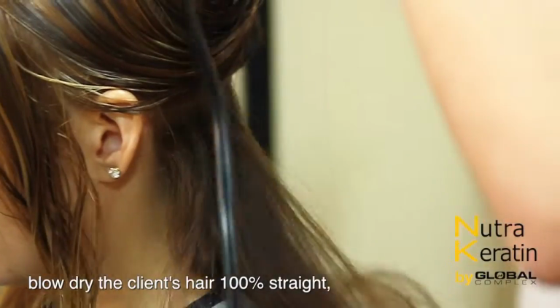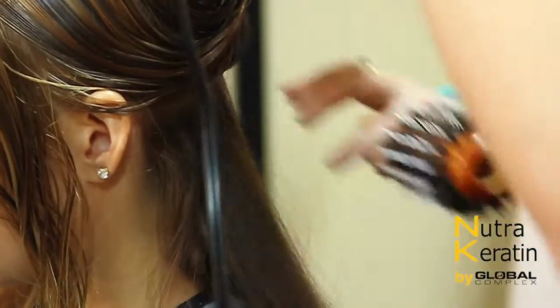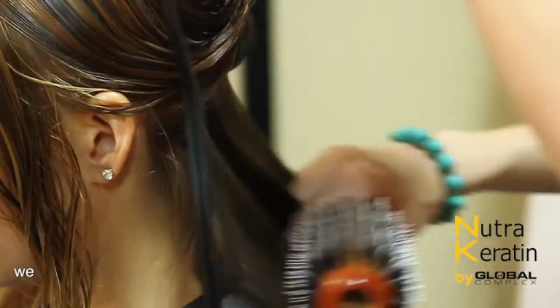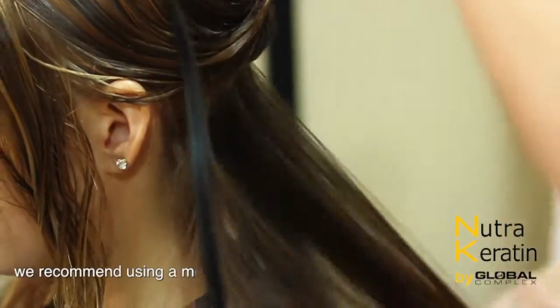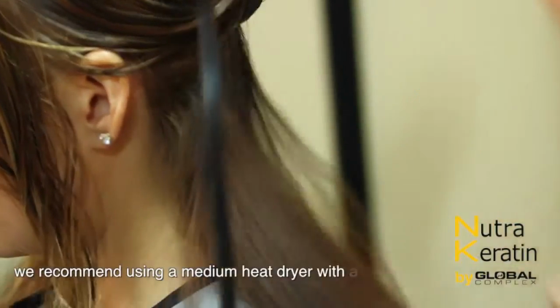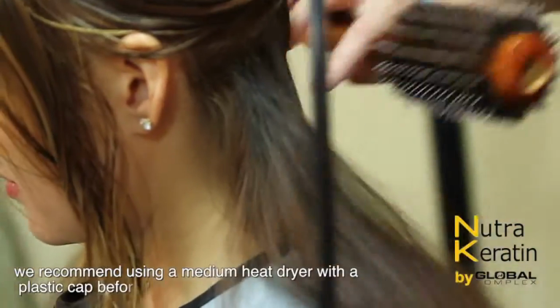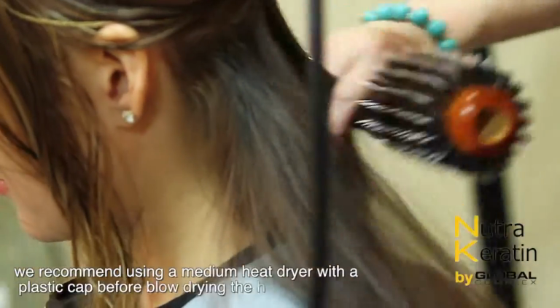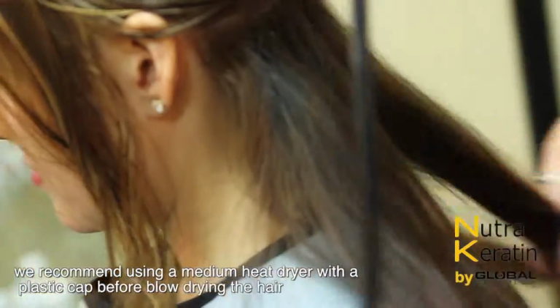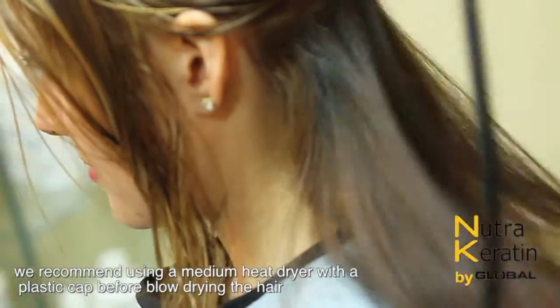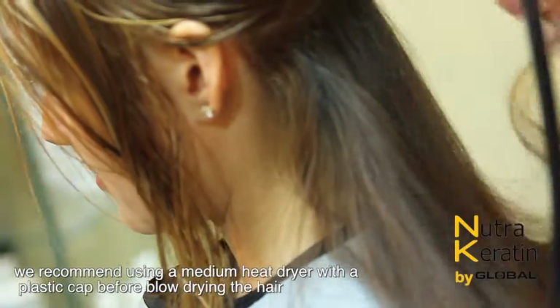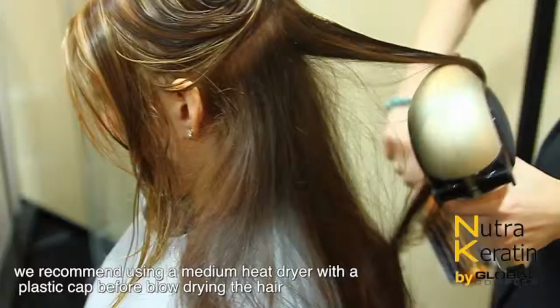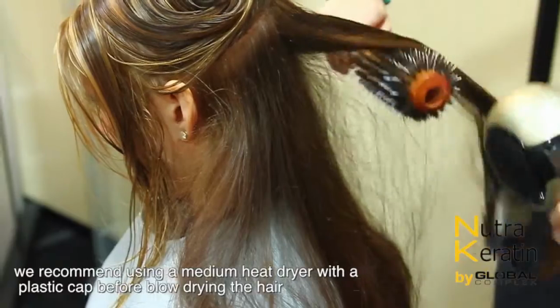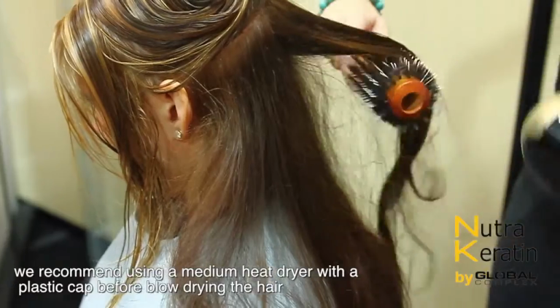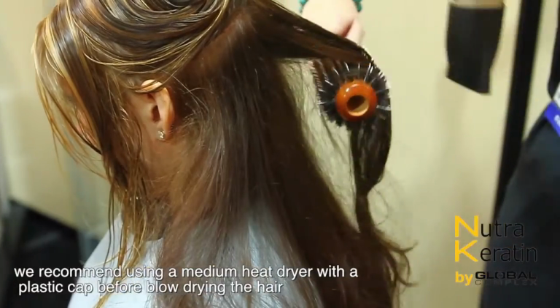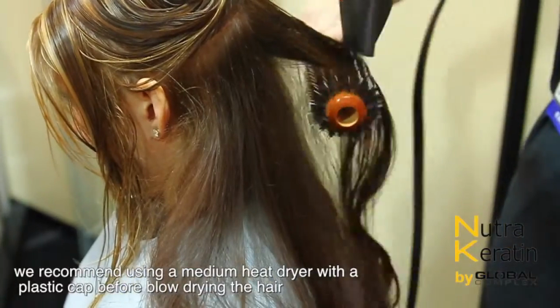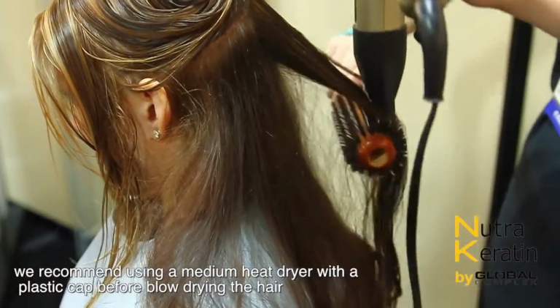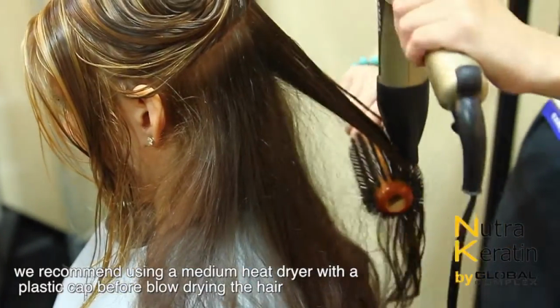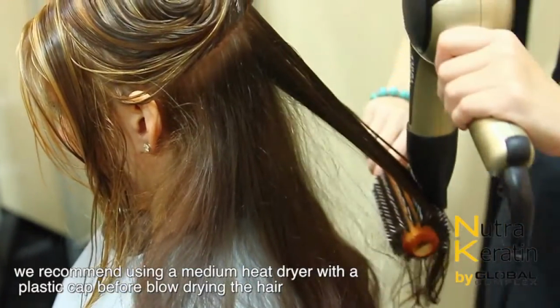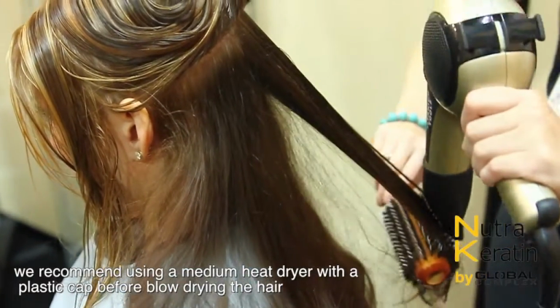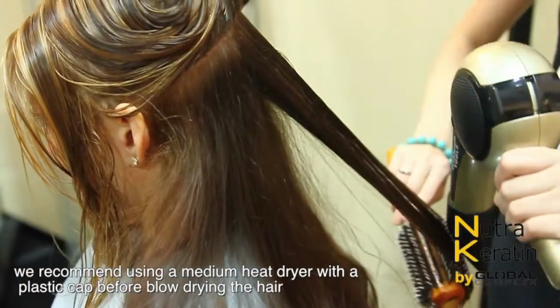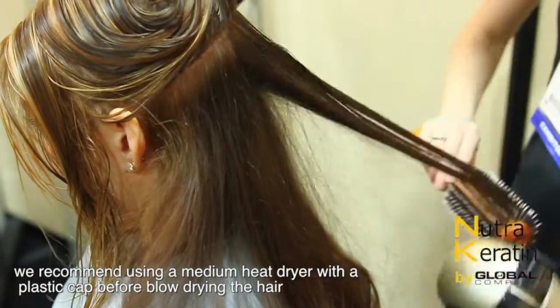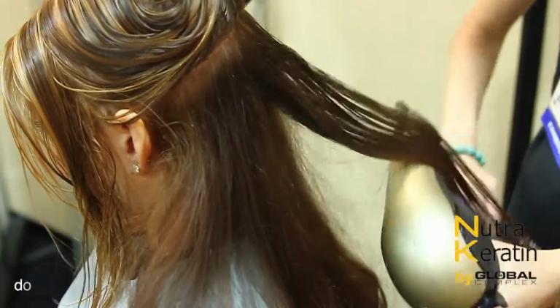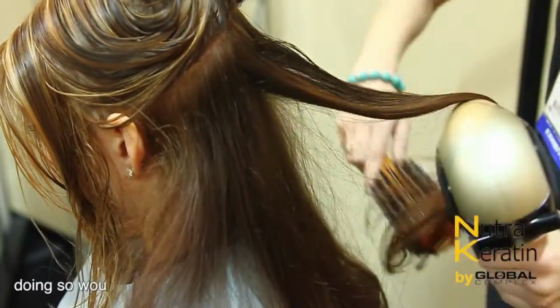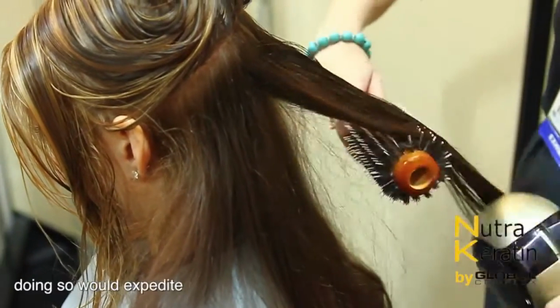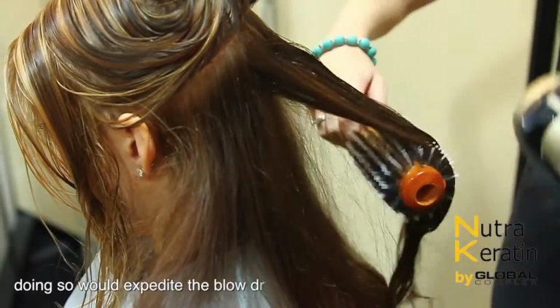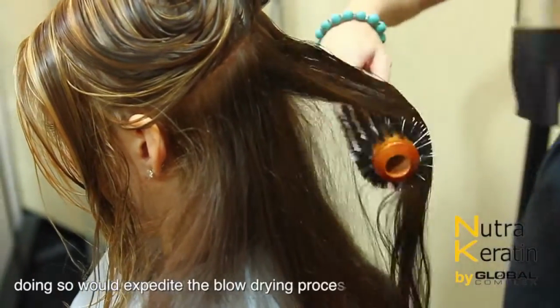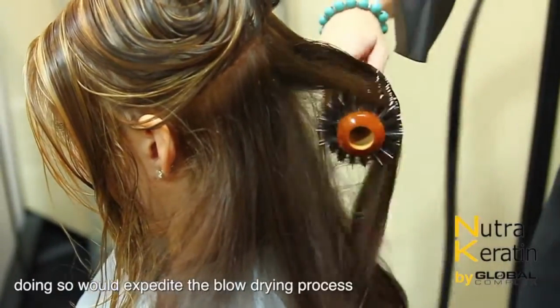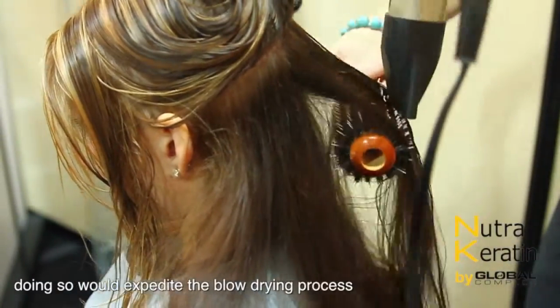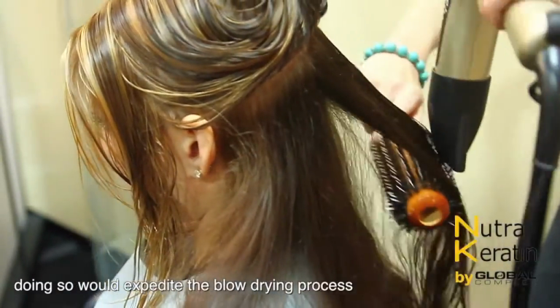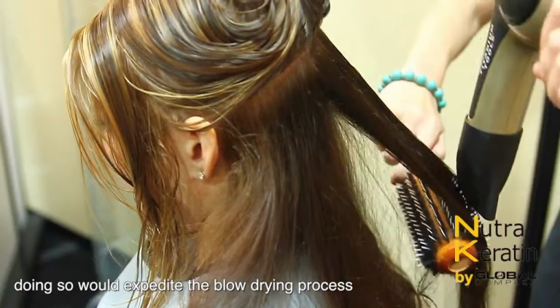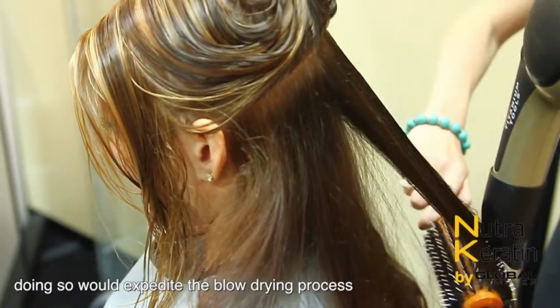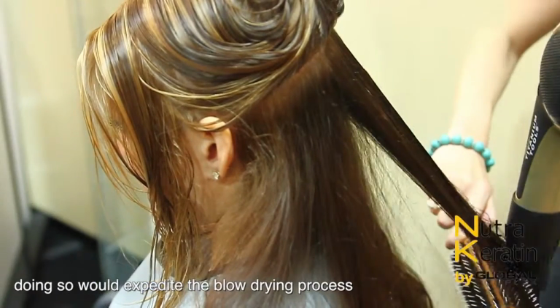We recommend using a medium heat dryer with a plastic cap before blow drying the hair. Doing so would expedite the blow drying process.